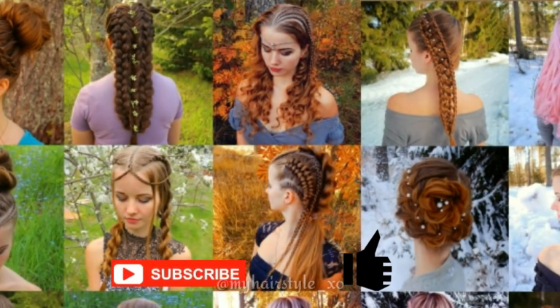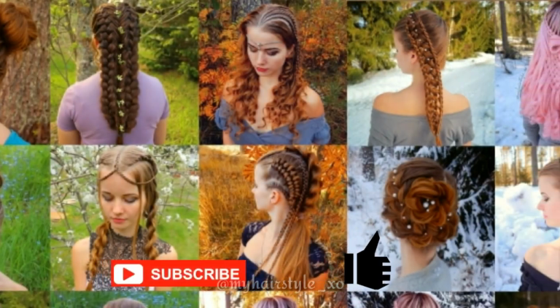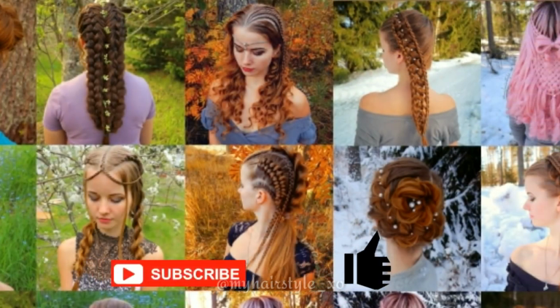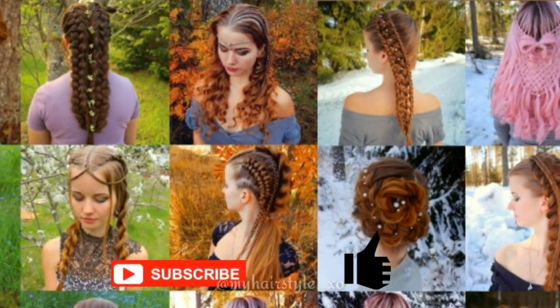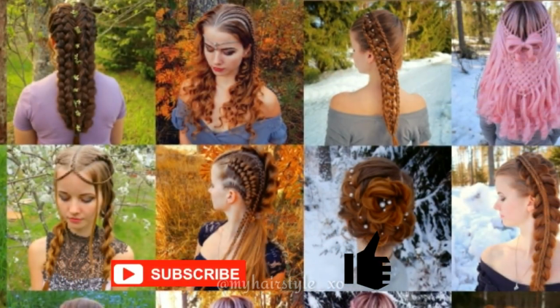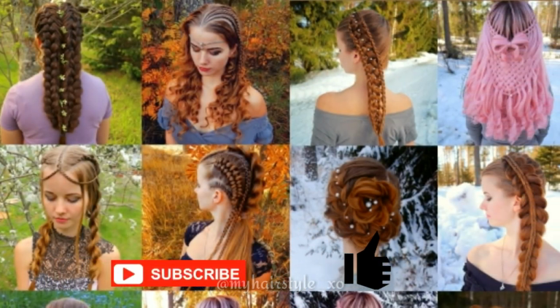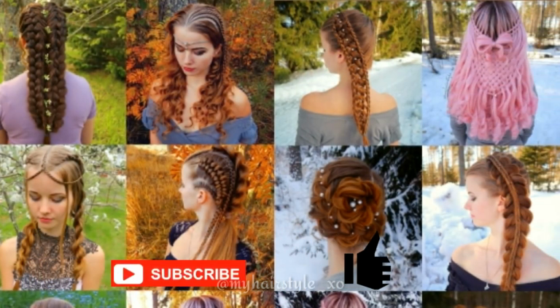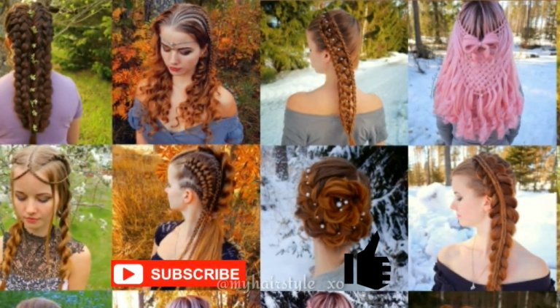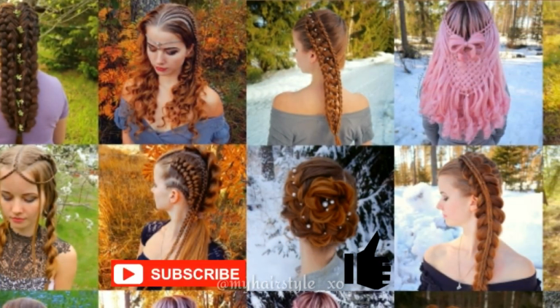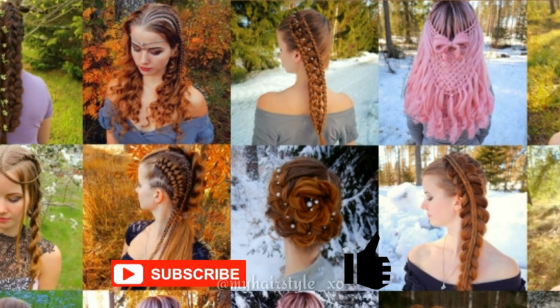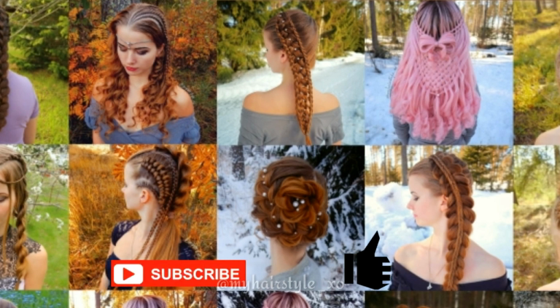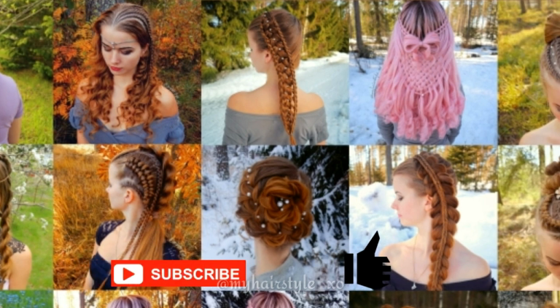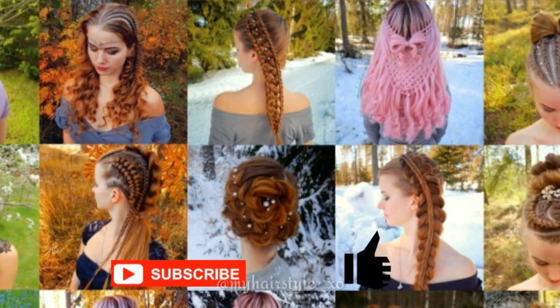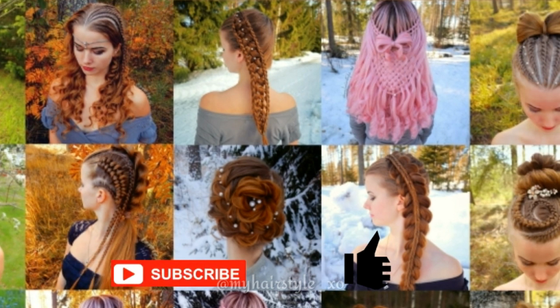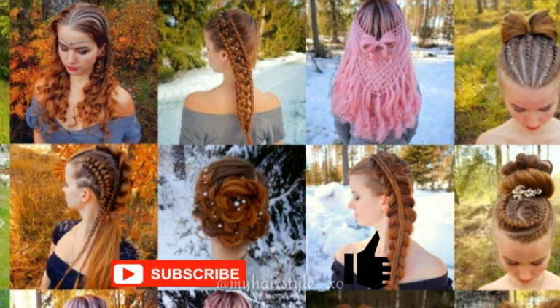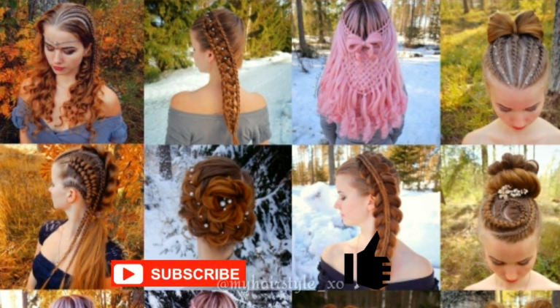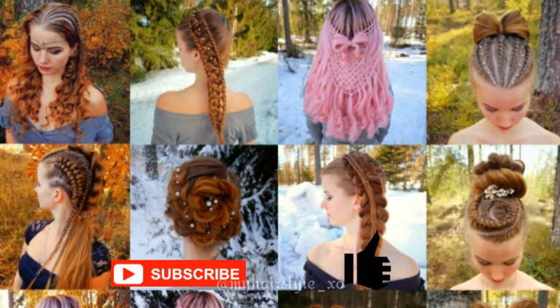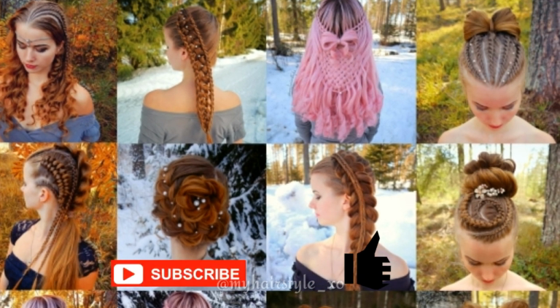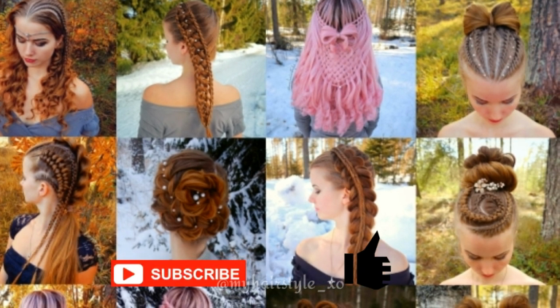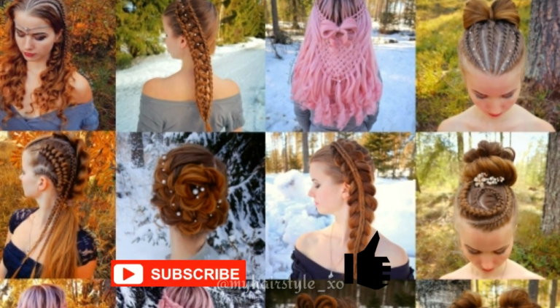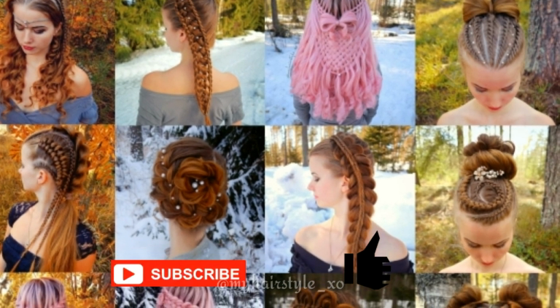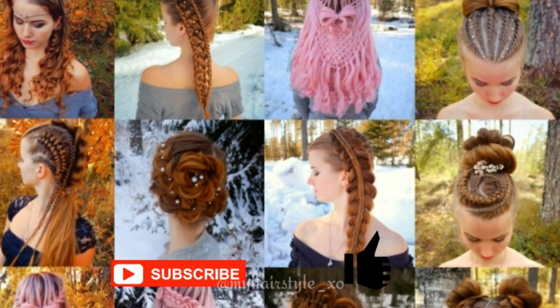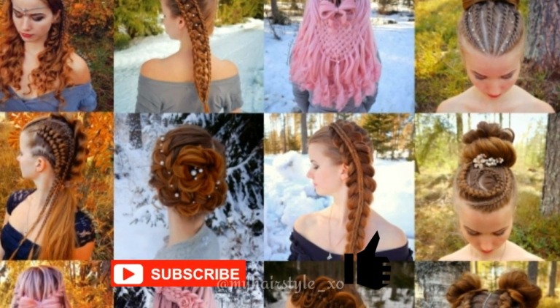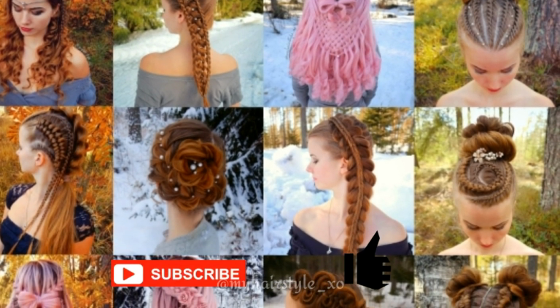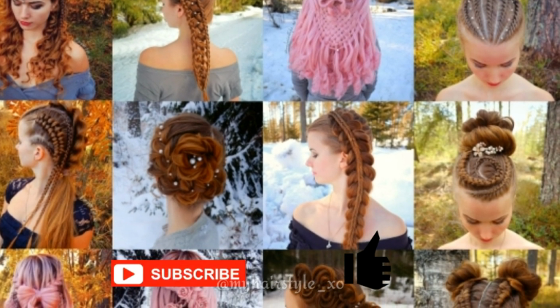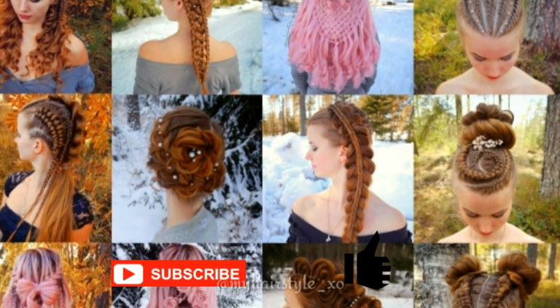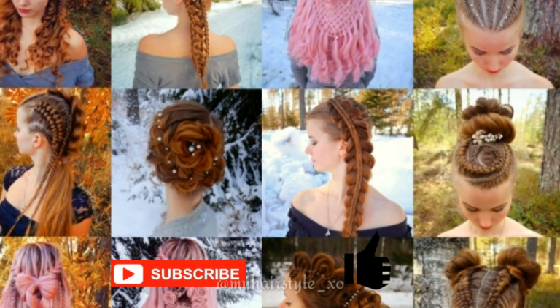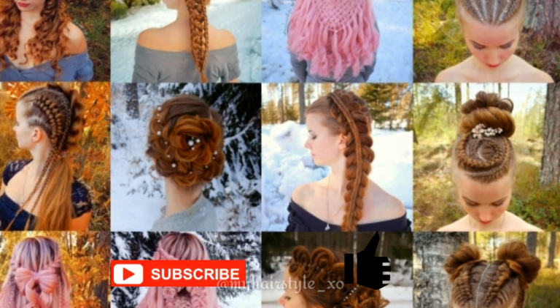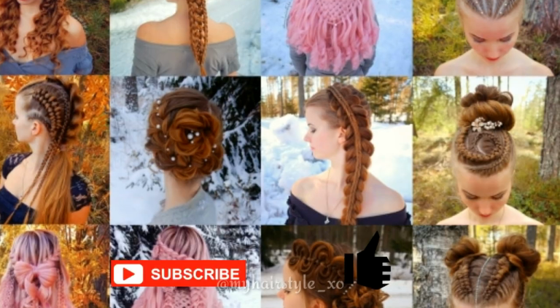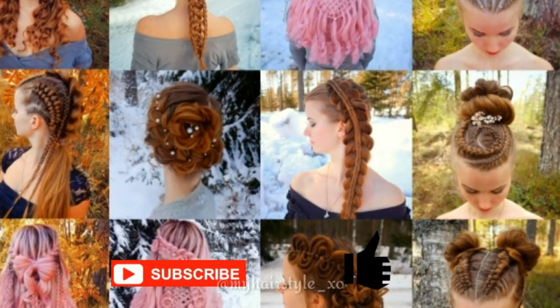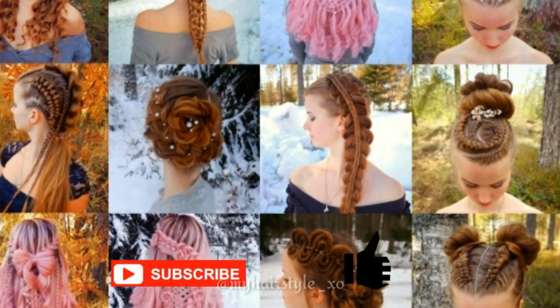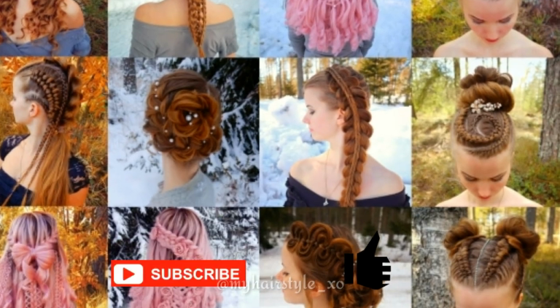This is my hairstyle XO. In this channel I will show you lots of different braids and hairstyles. Hopefully you will like it!